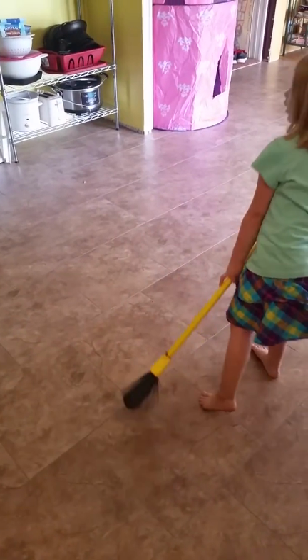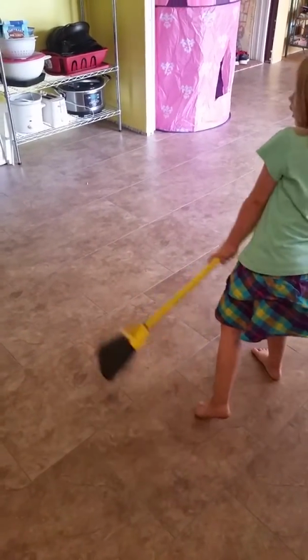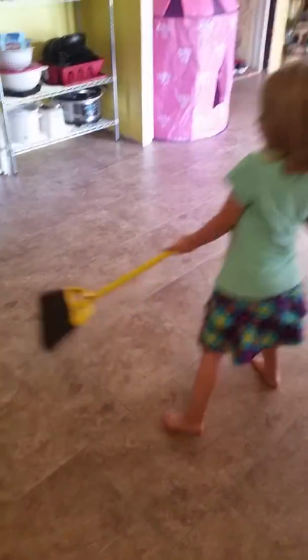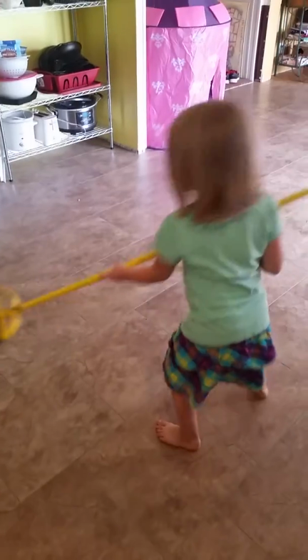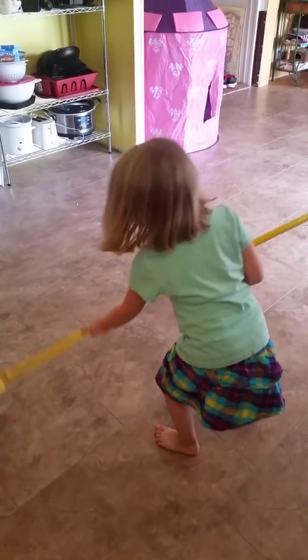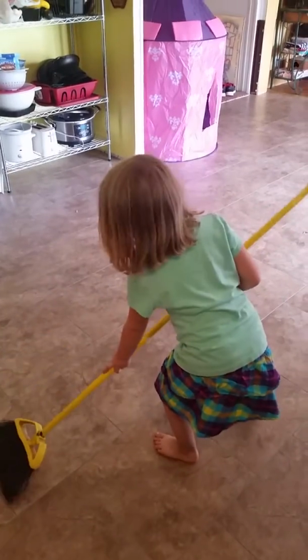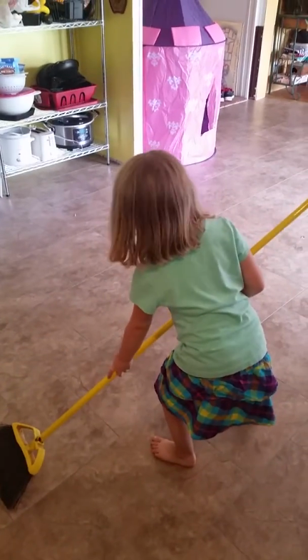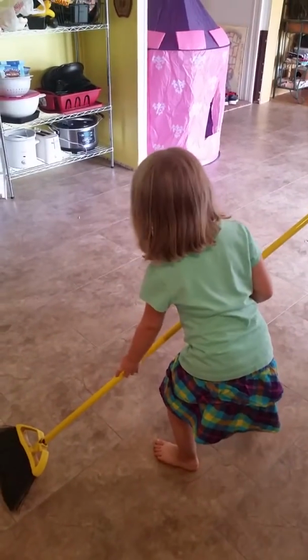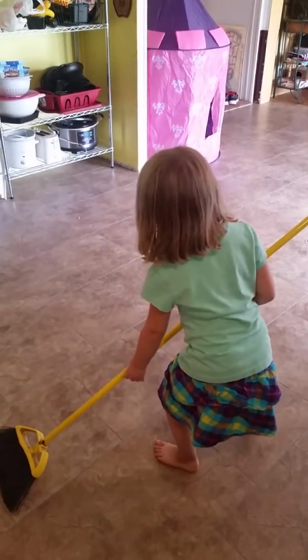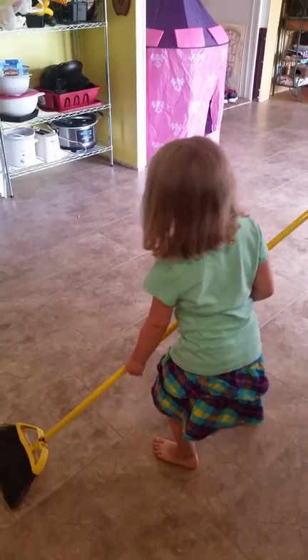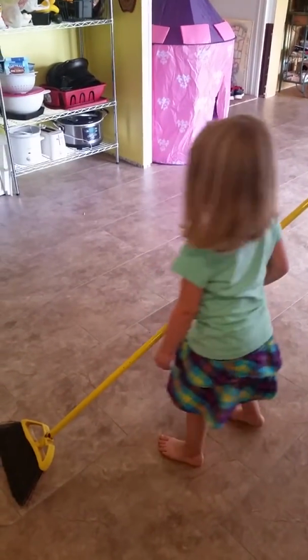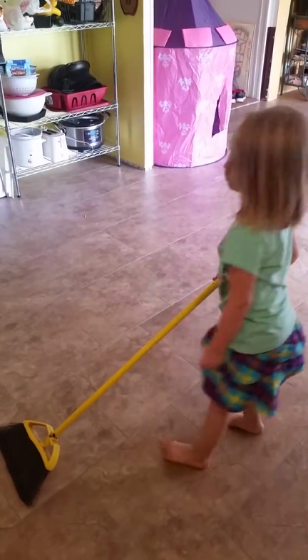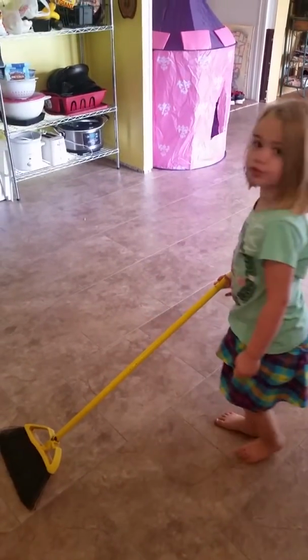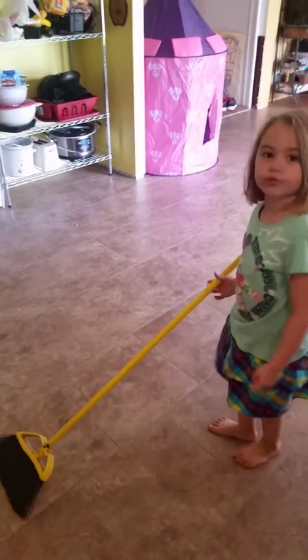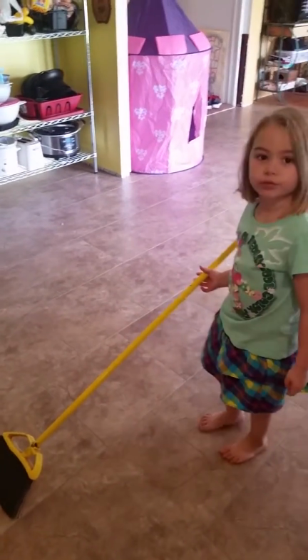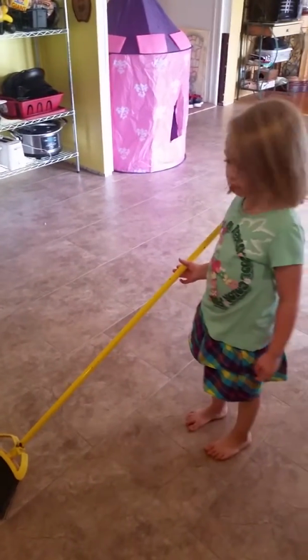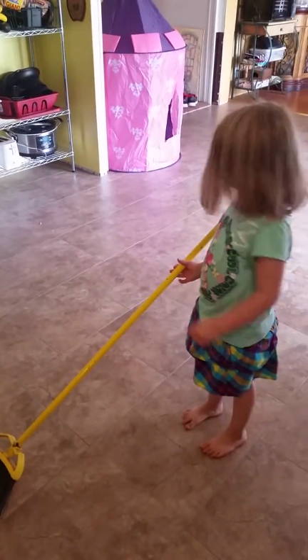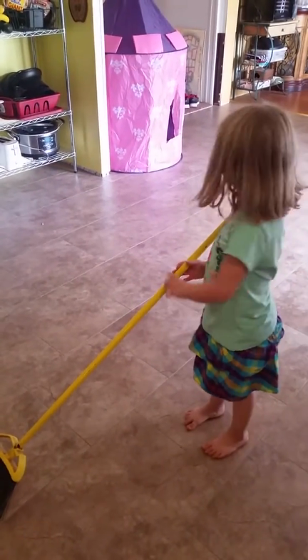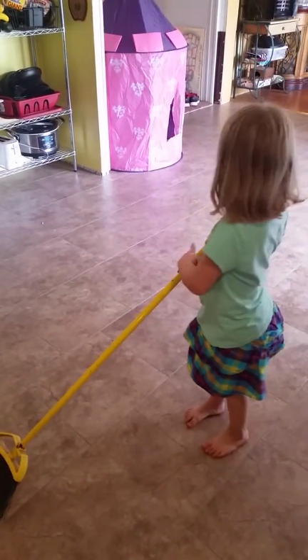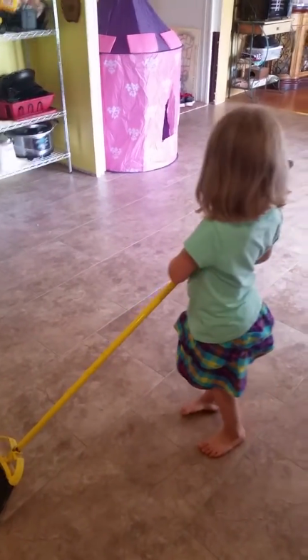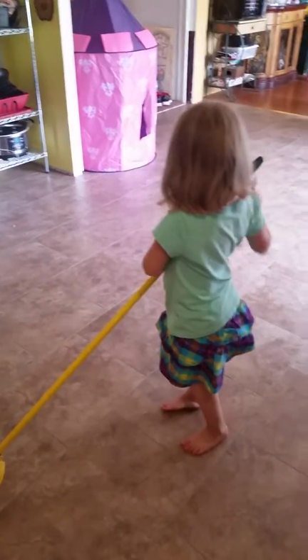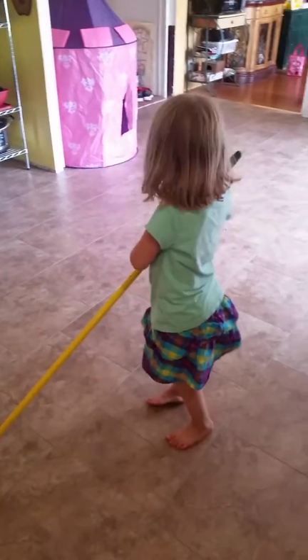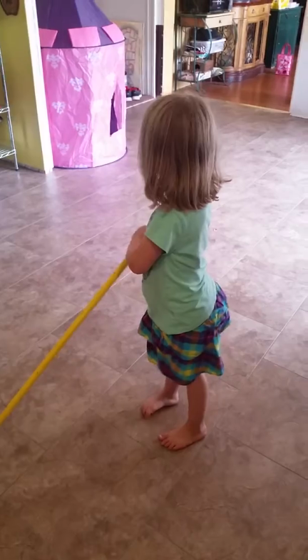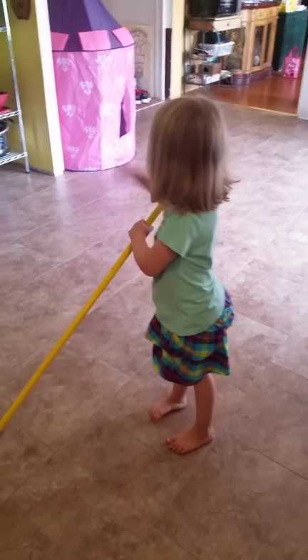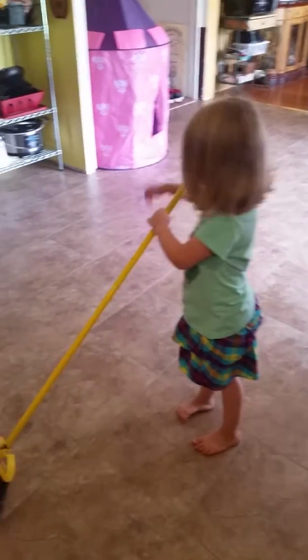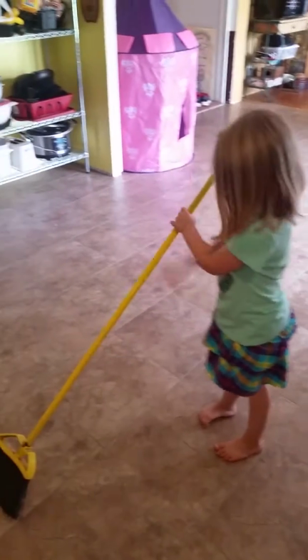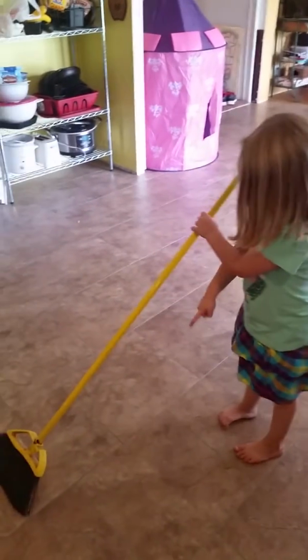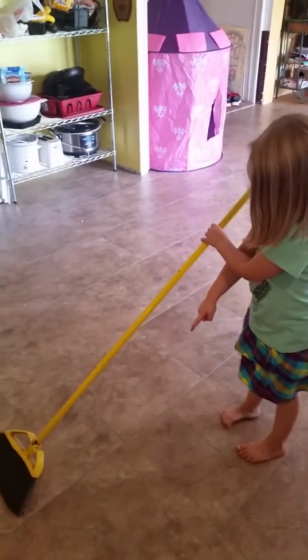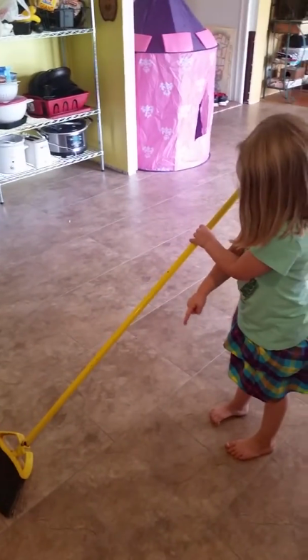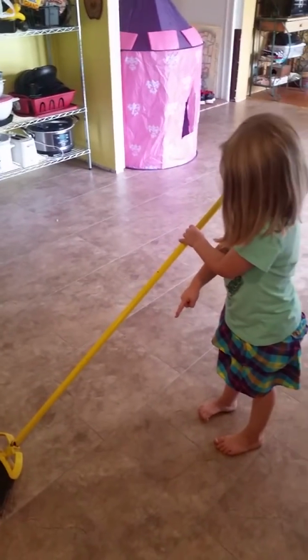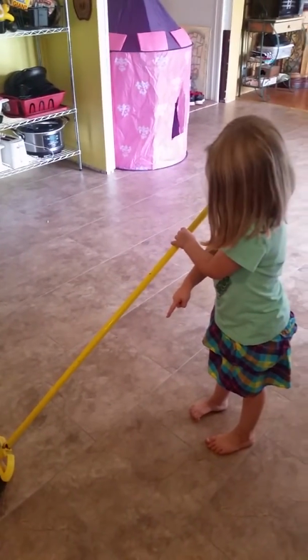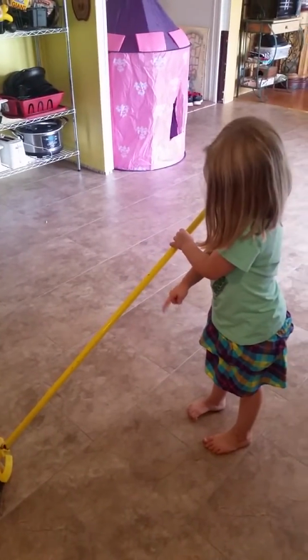And where's your piles at? How many piles you got? I got one, two, three. Good job.